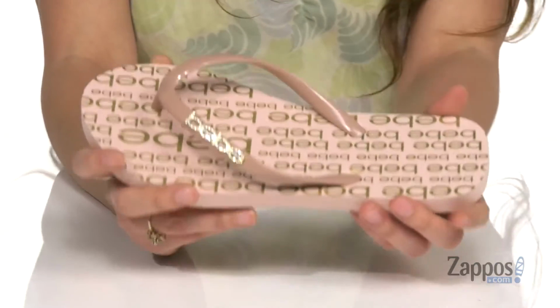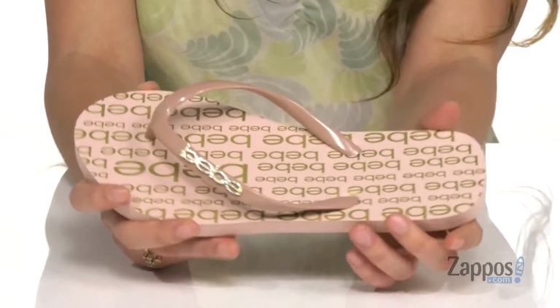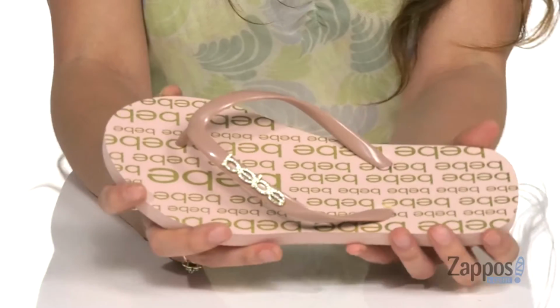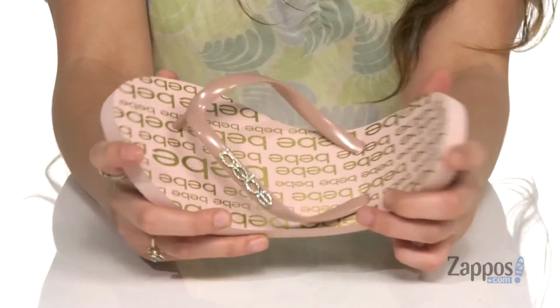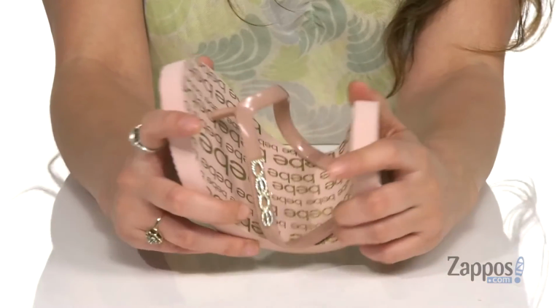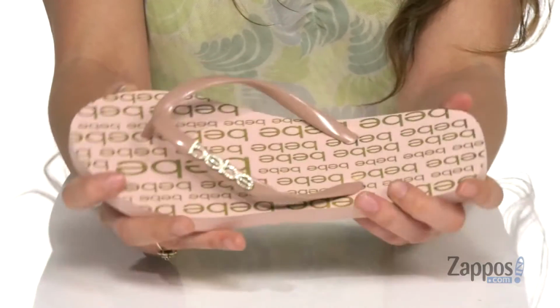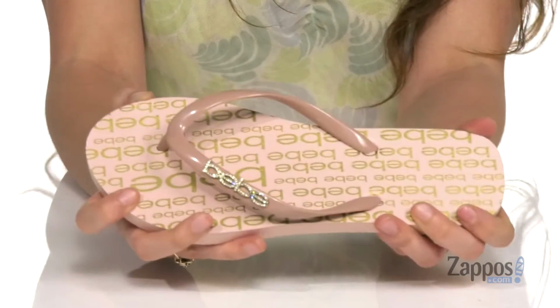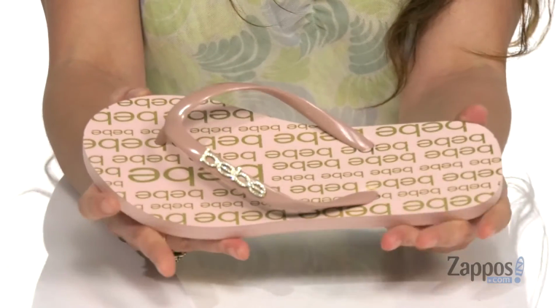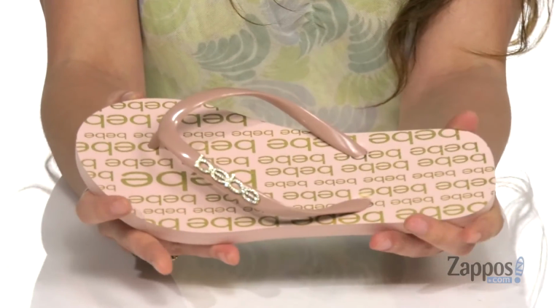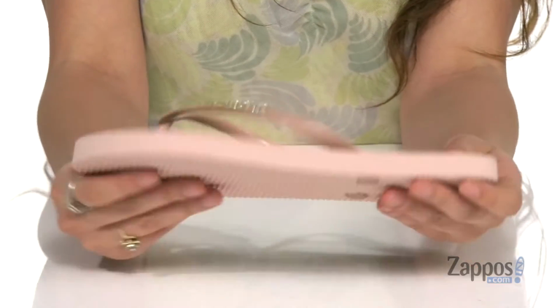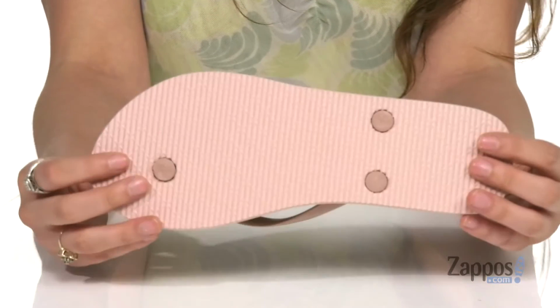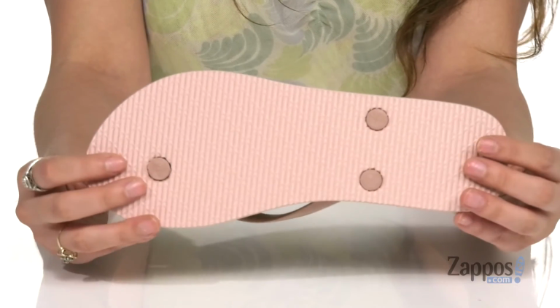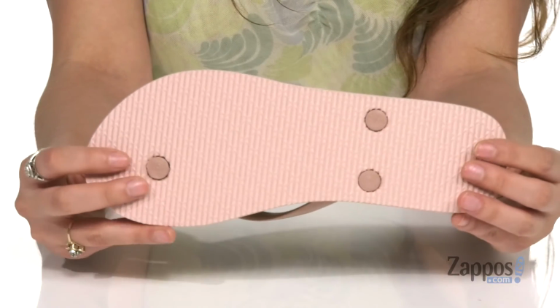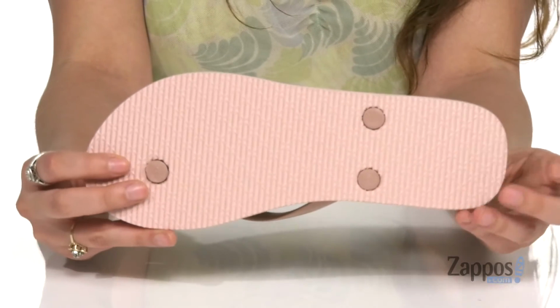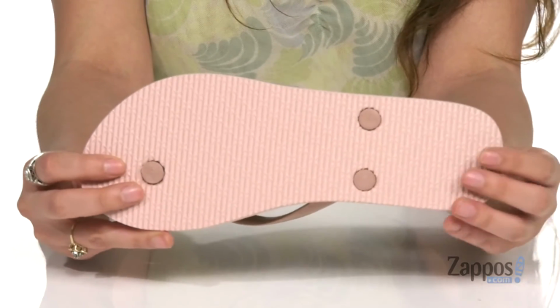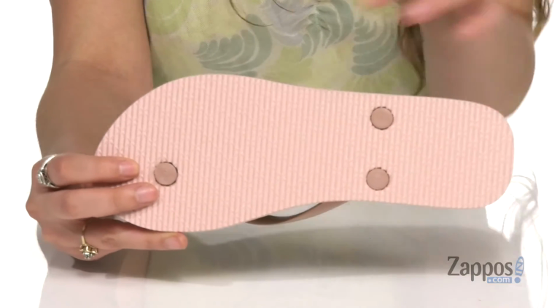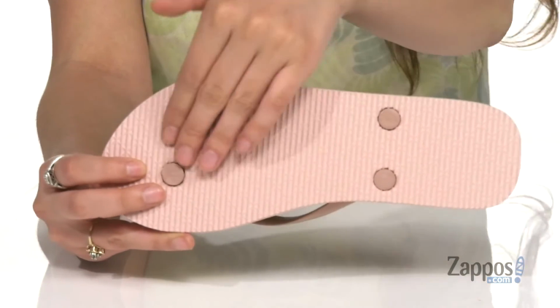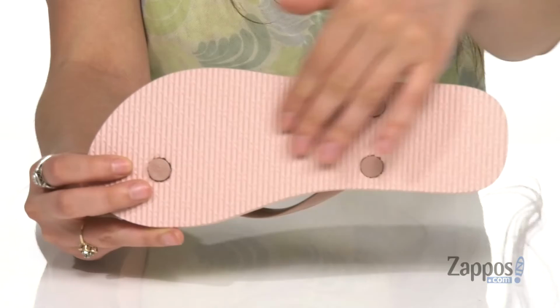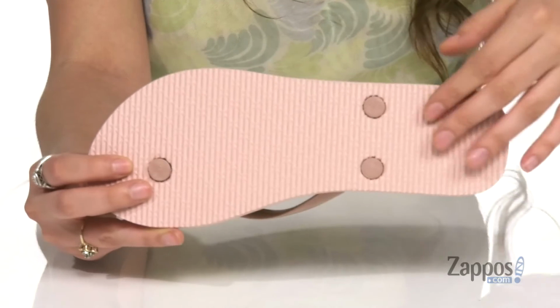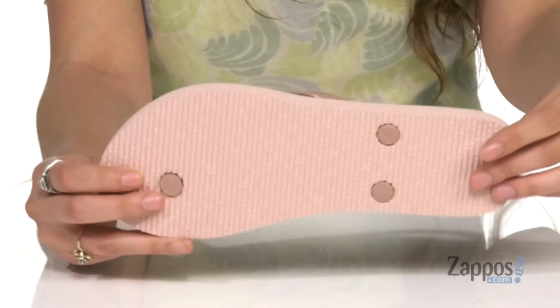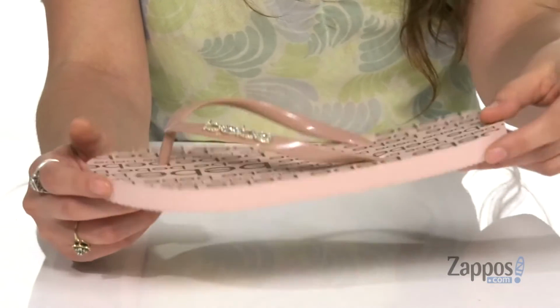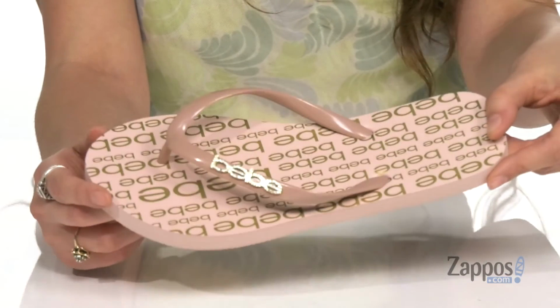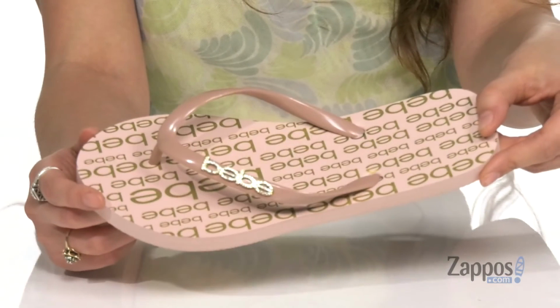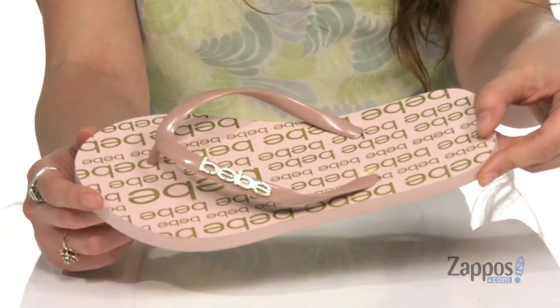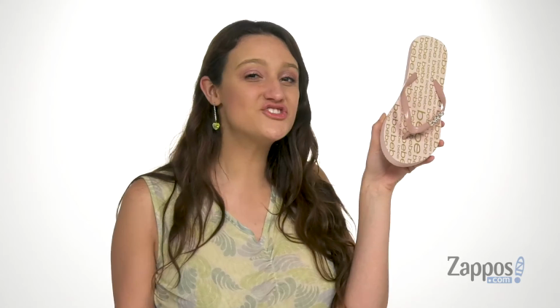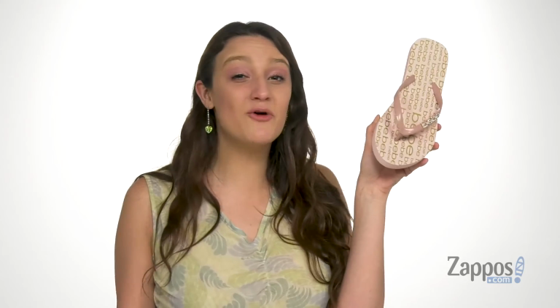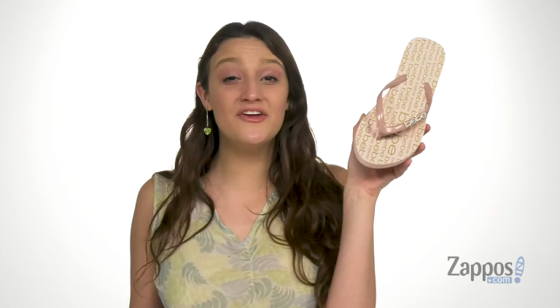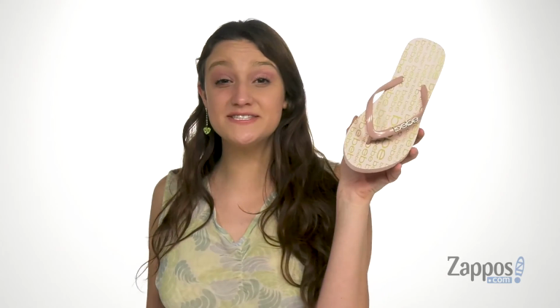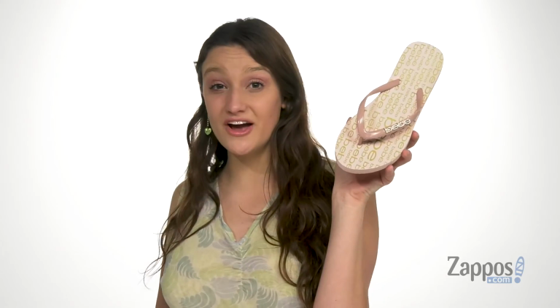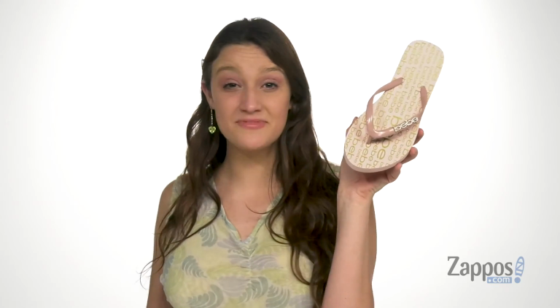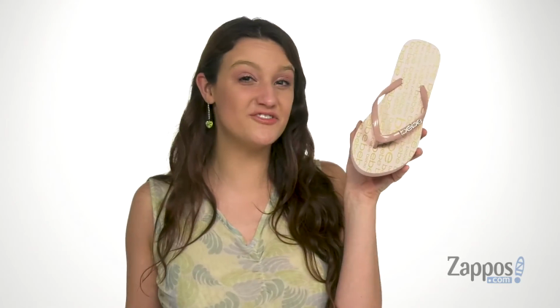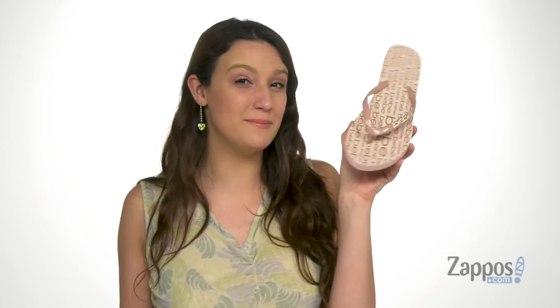The shoe itself is very flexible so you've got a lot of movement with it, and it's all on top of a man-made outsole that's lined for traction. Strut around in Samira — they're from BB.